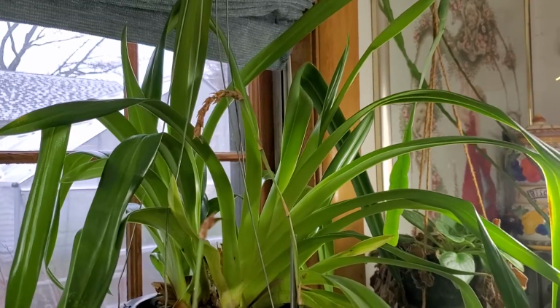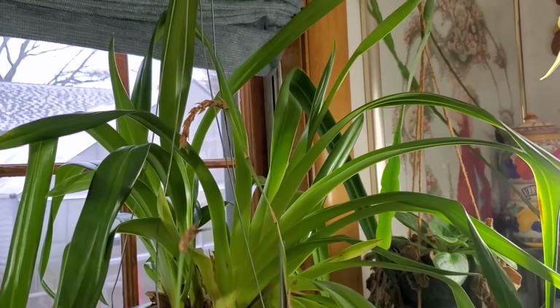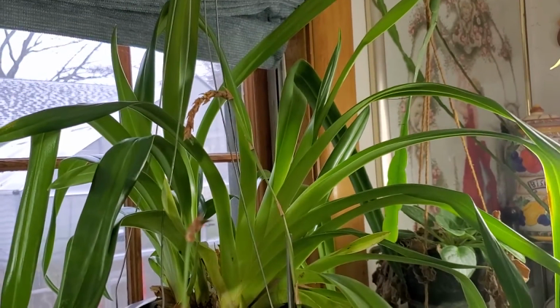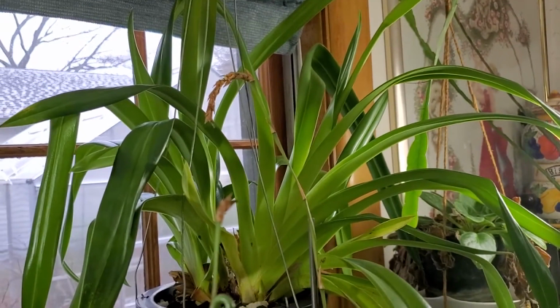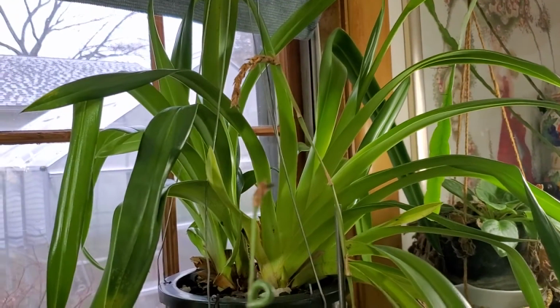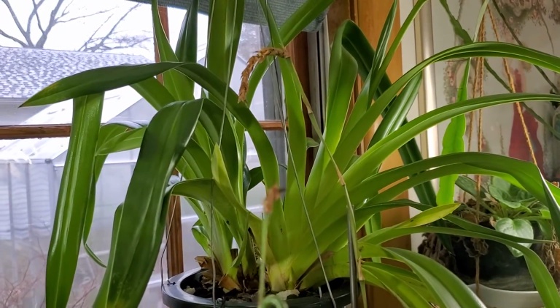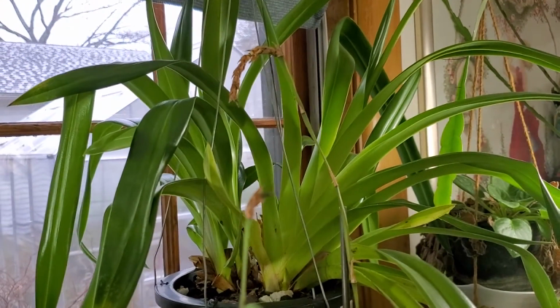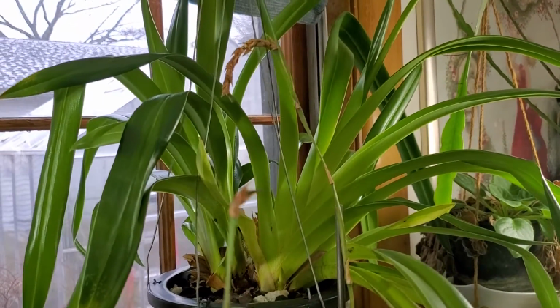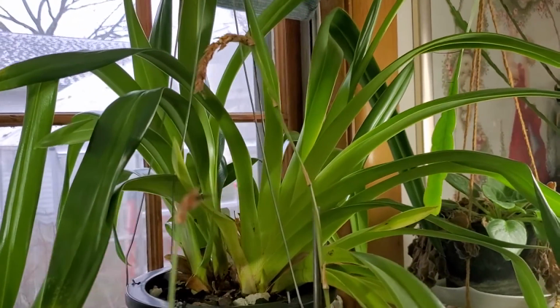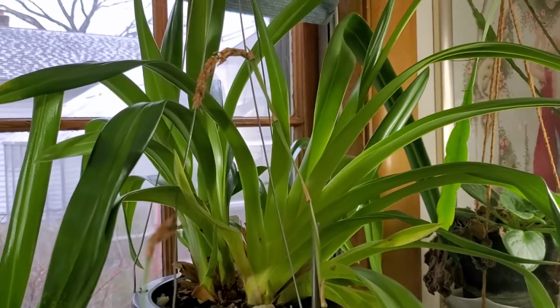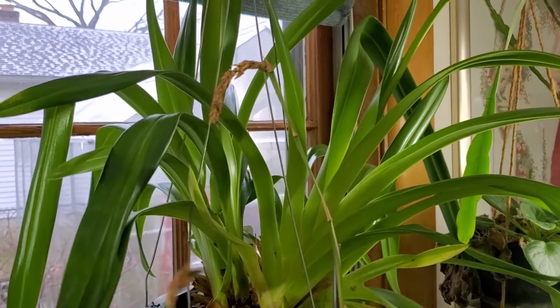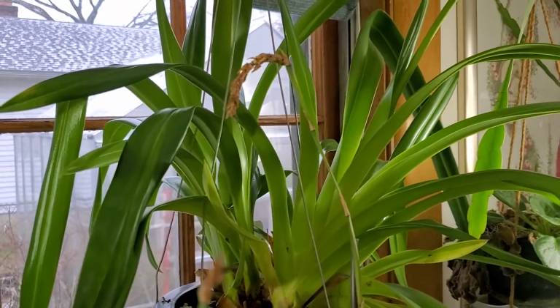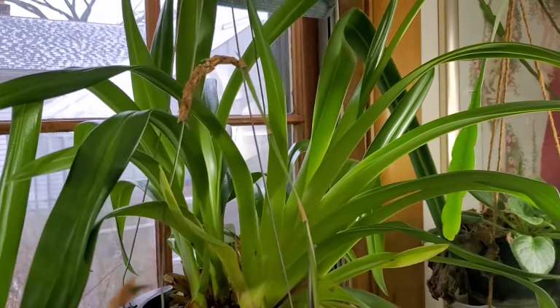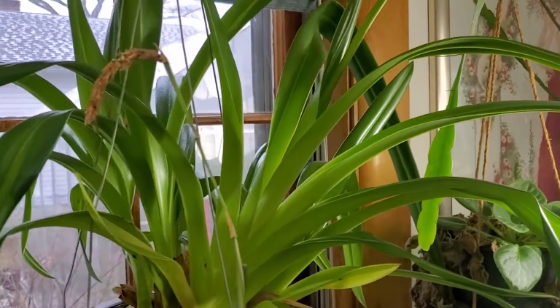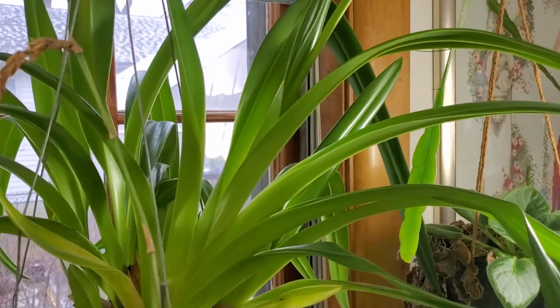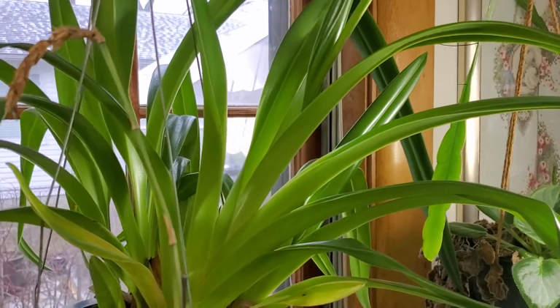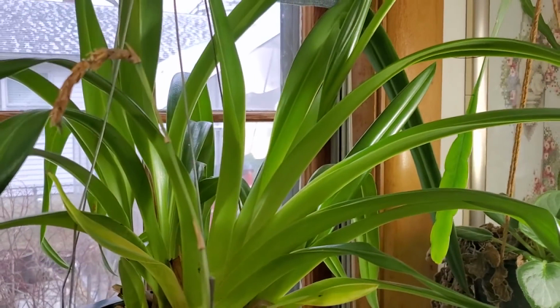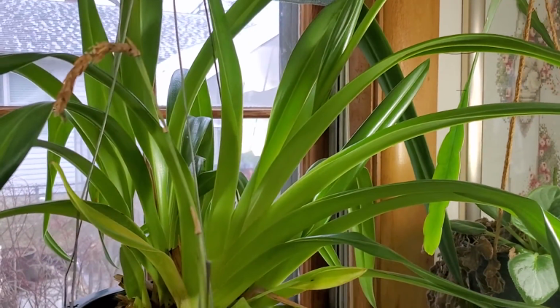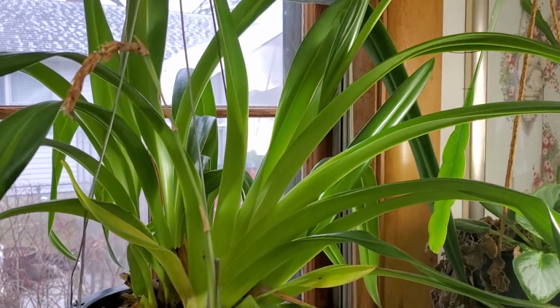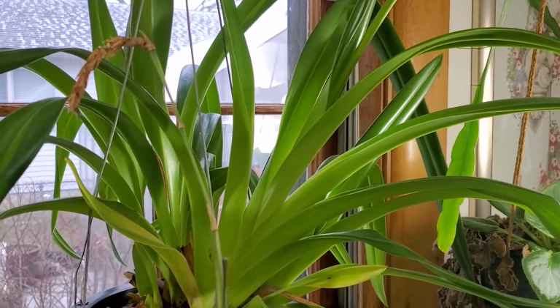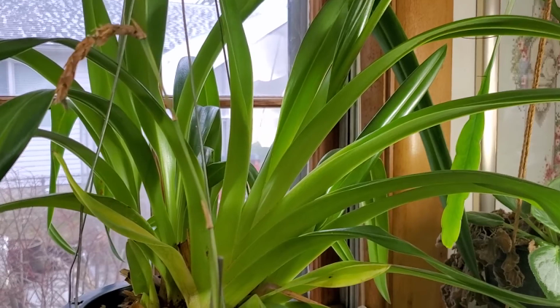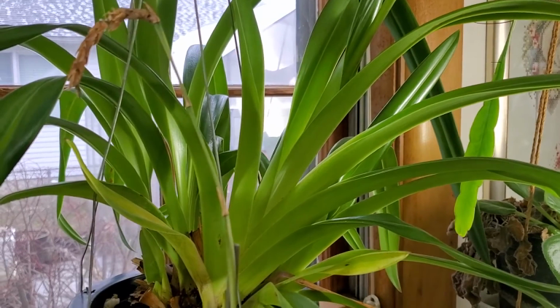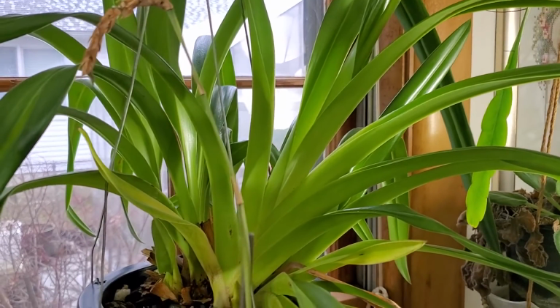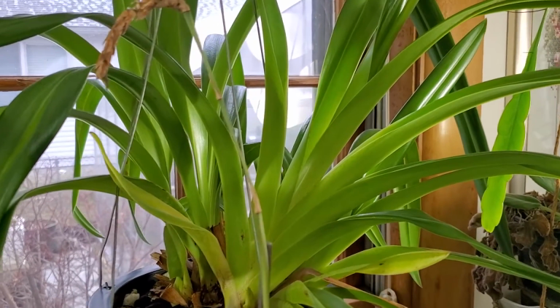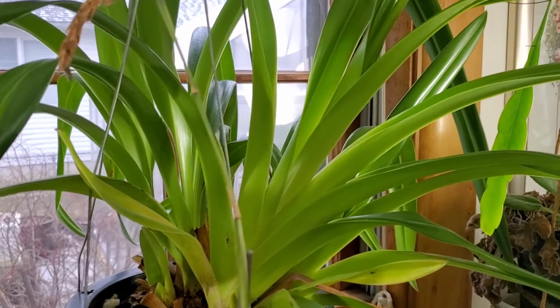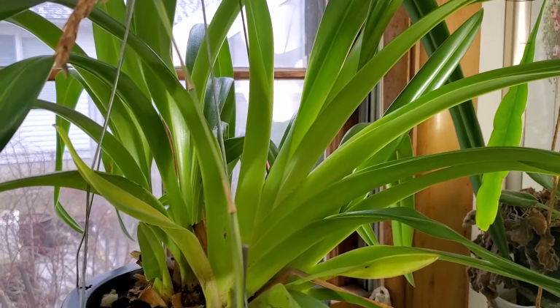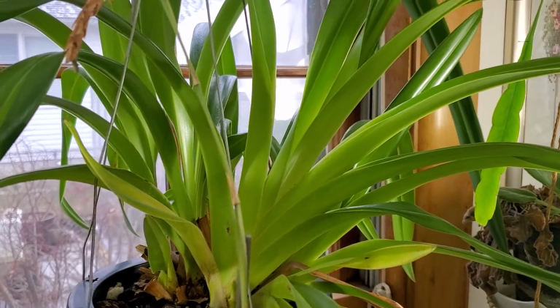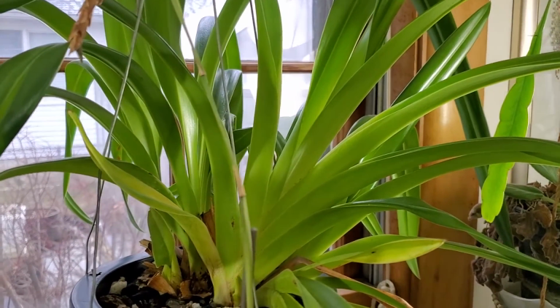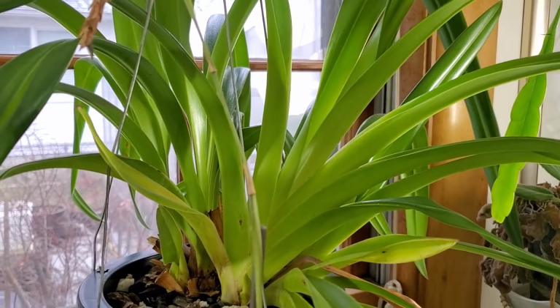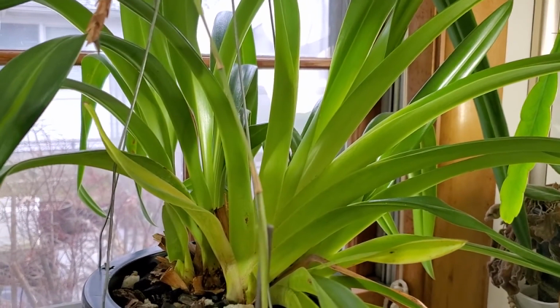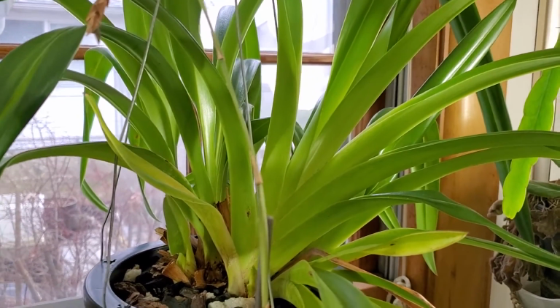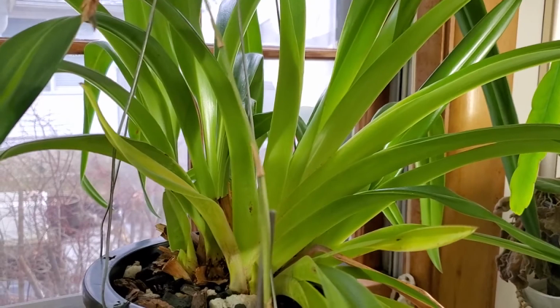Good morning everybody! Happy 2023! Happy New Year! And this one right here that I am showing you is my Phragmipedium grande. I have been taking care of this baby for 5 years.